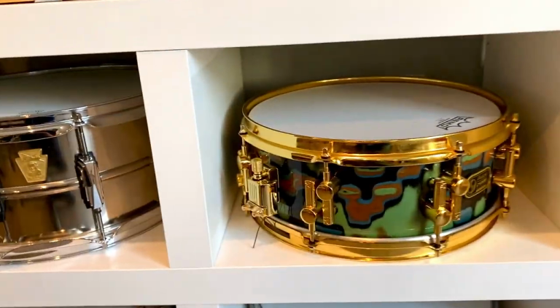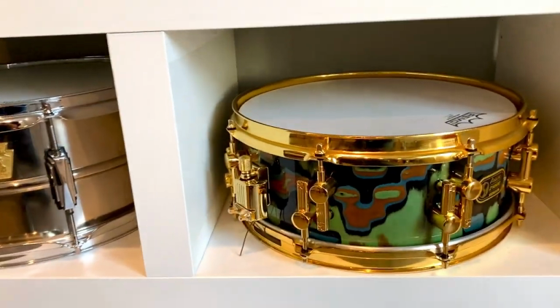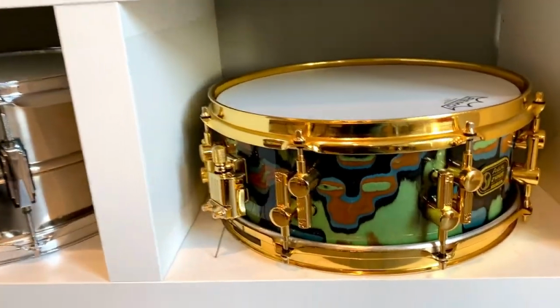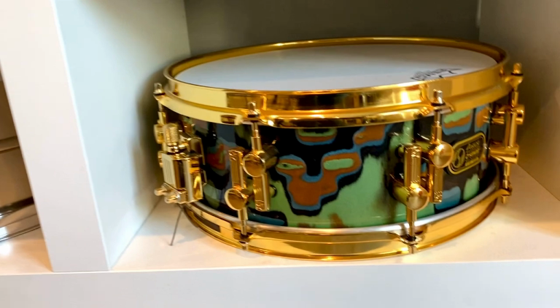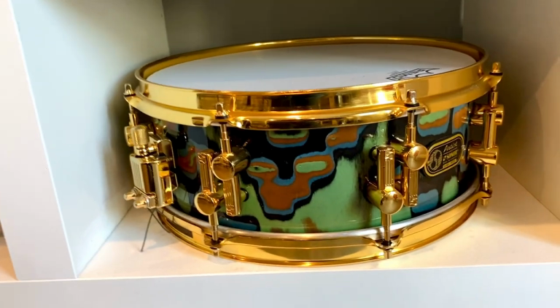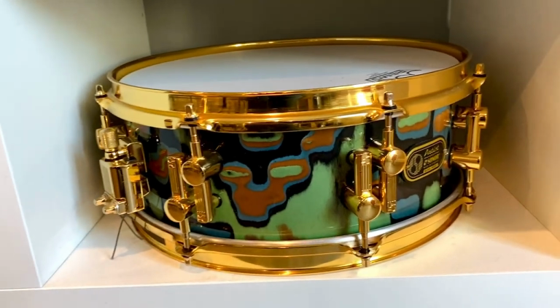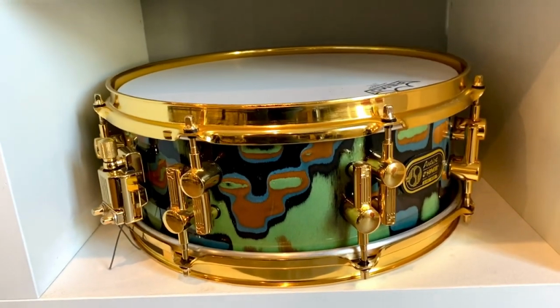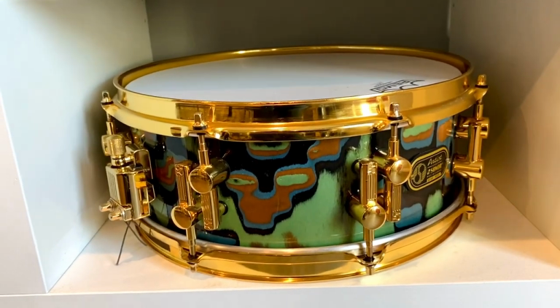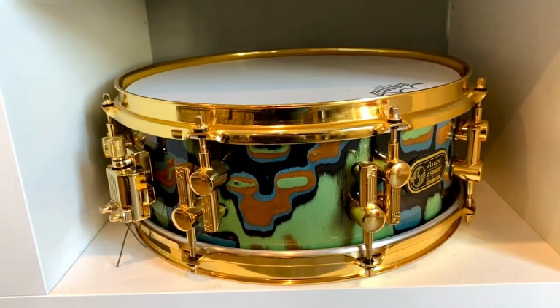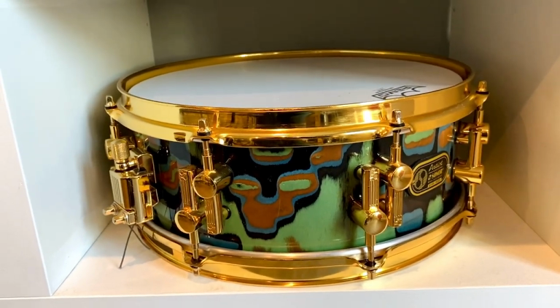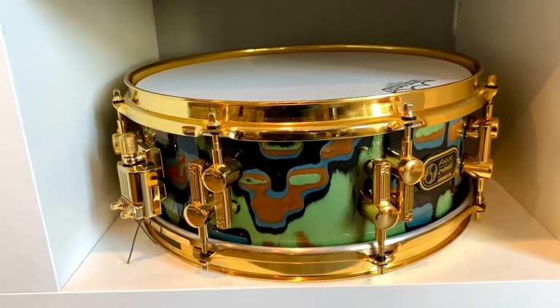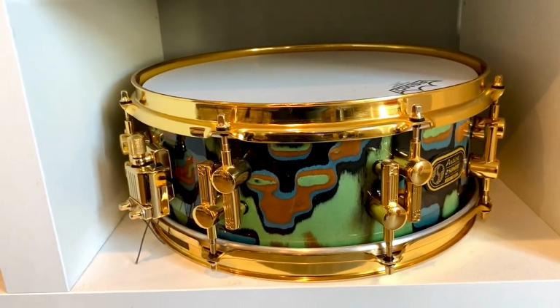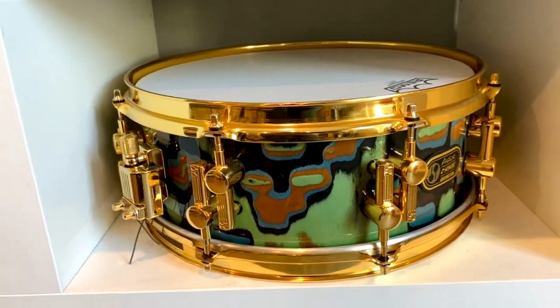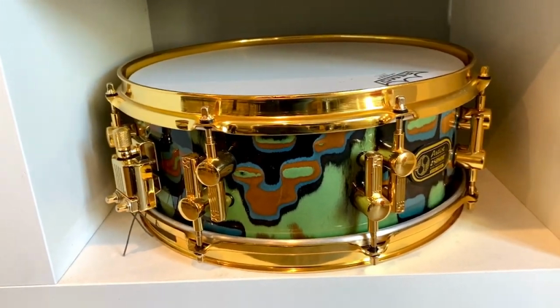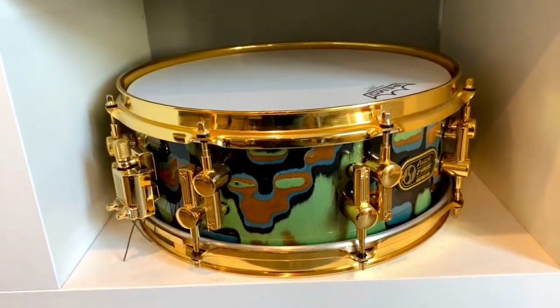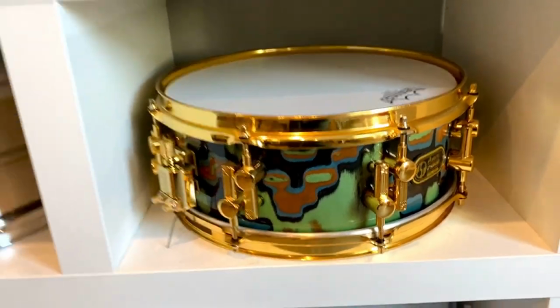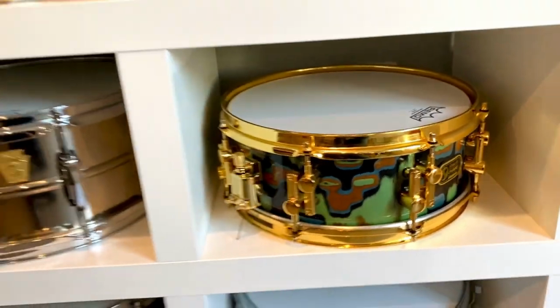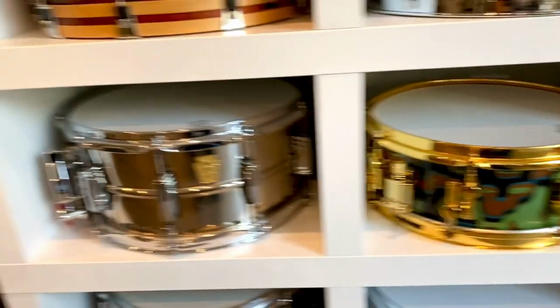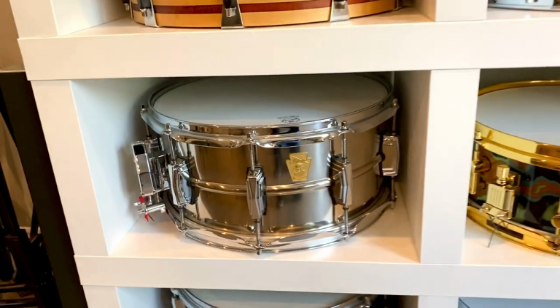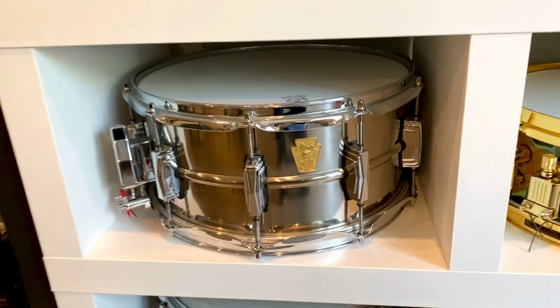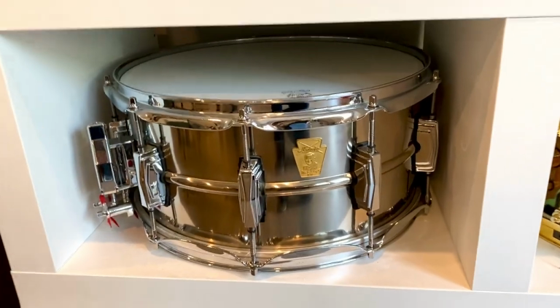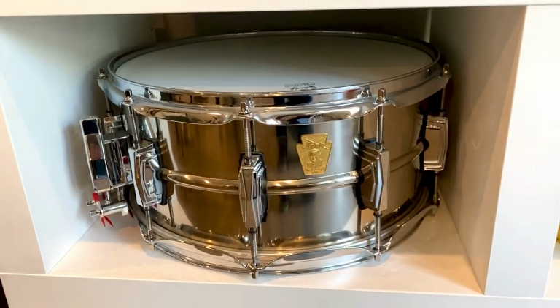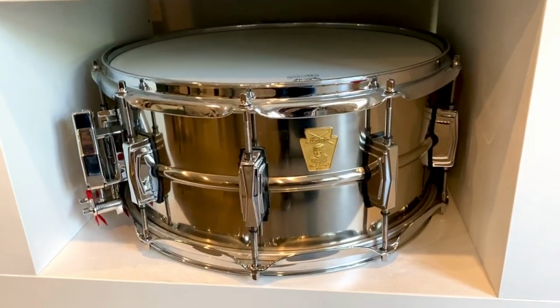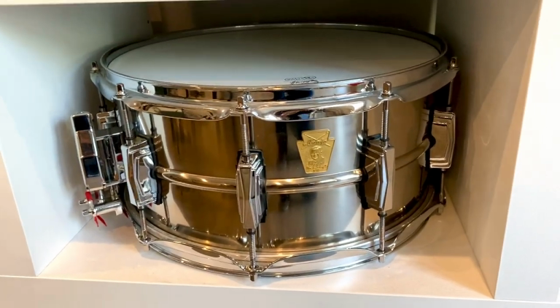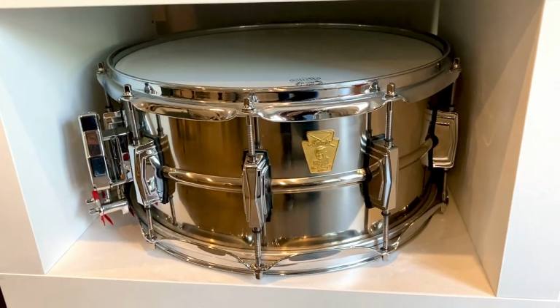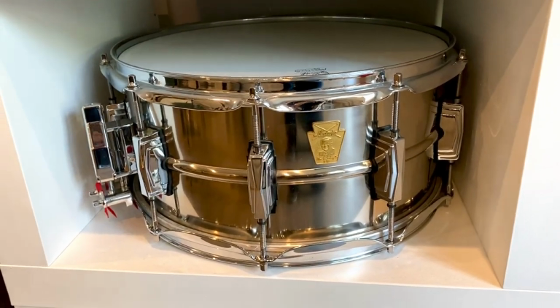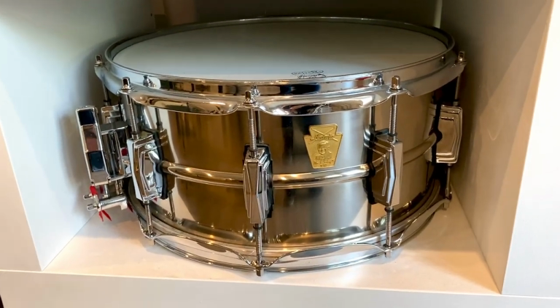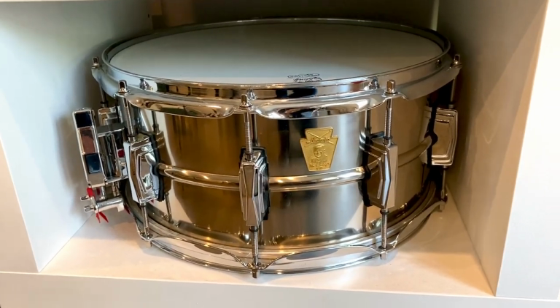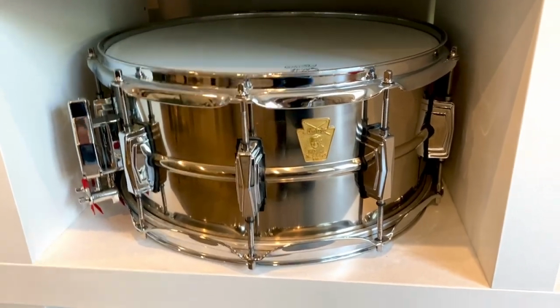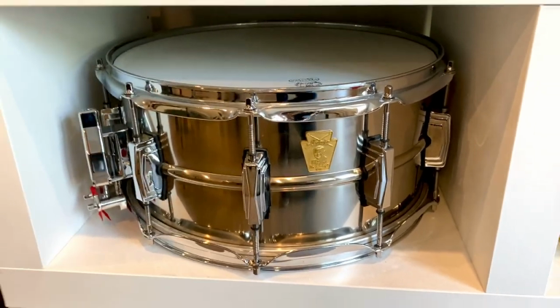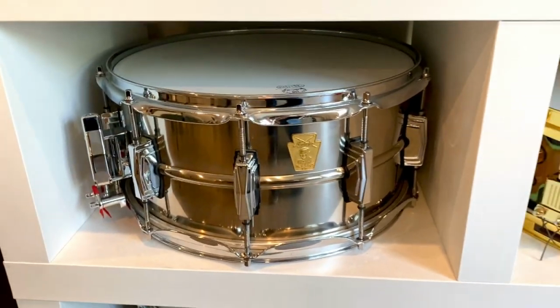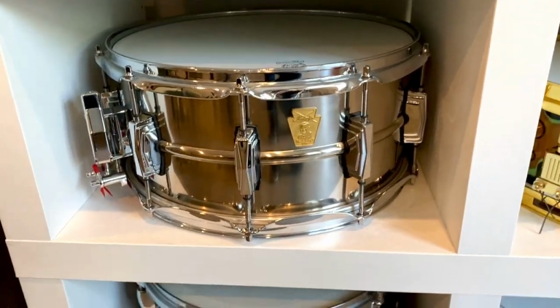We have a Sonar Artist series, 27-ply beat shell, 13-inch monster of a drum. We have a Ludwig Superphonic Chief, a thin titanium shell made by Uncle Ron, Ron Danette.